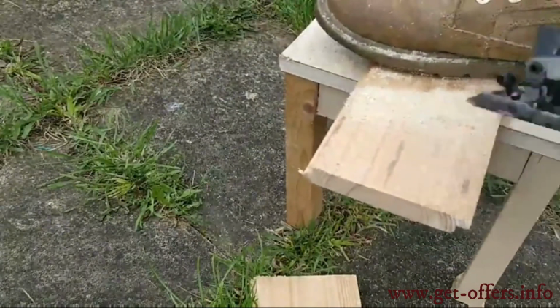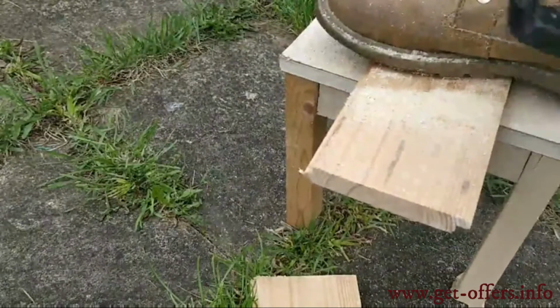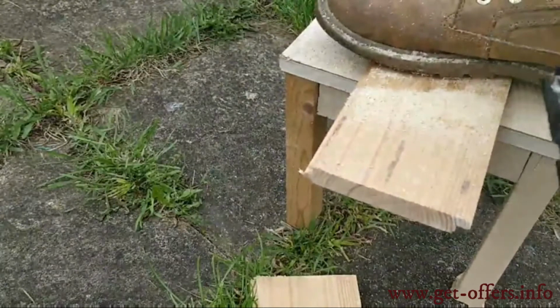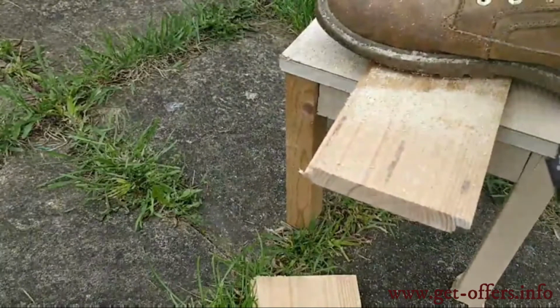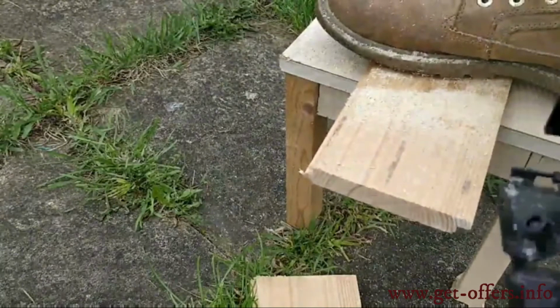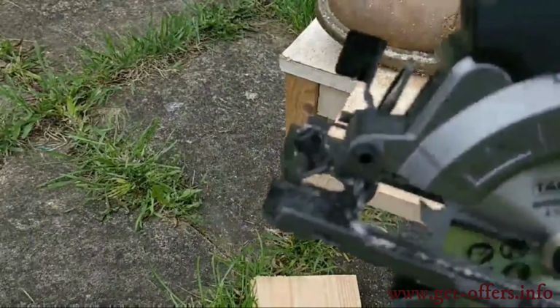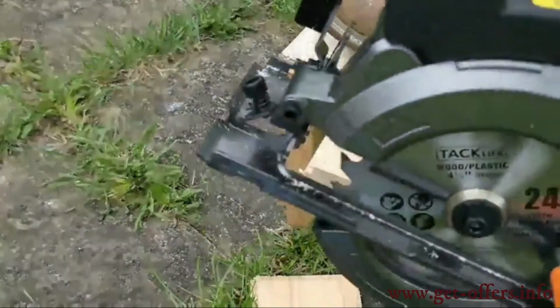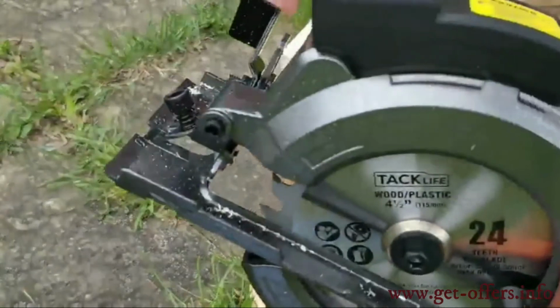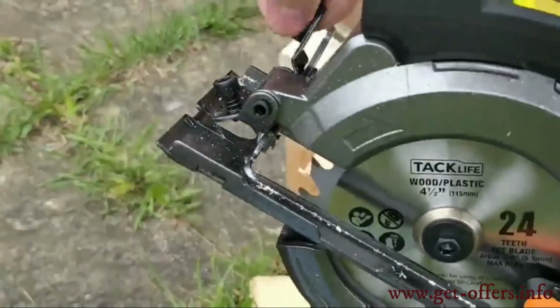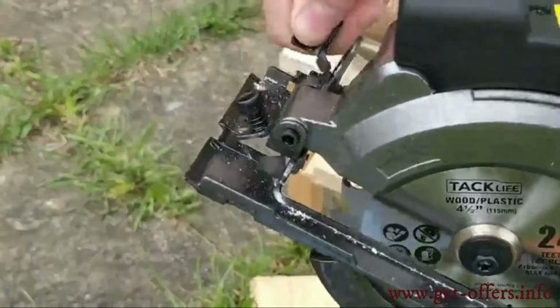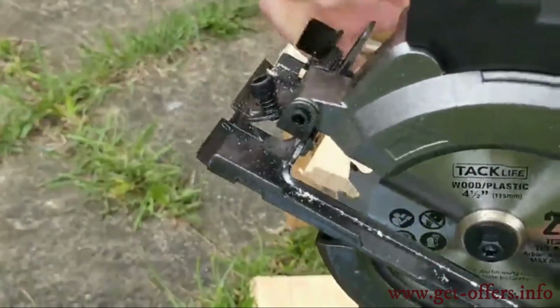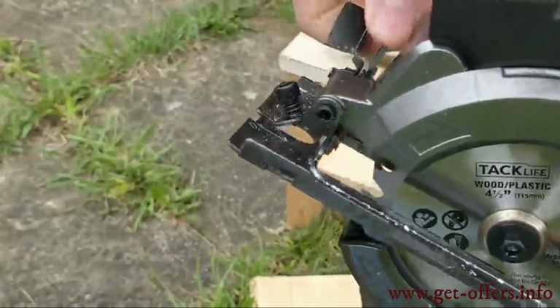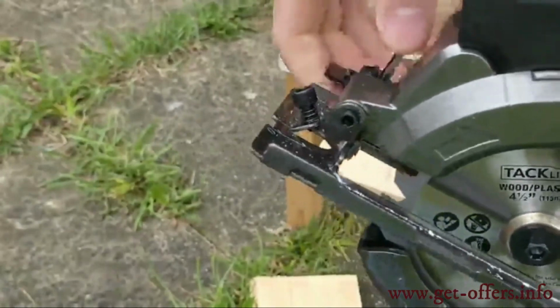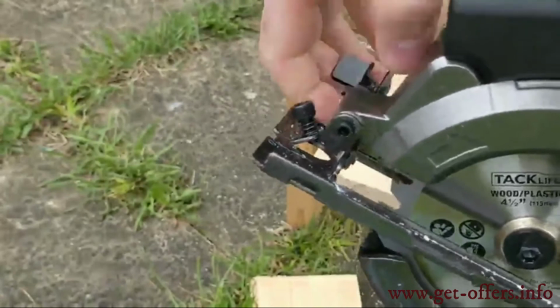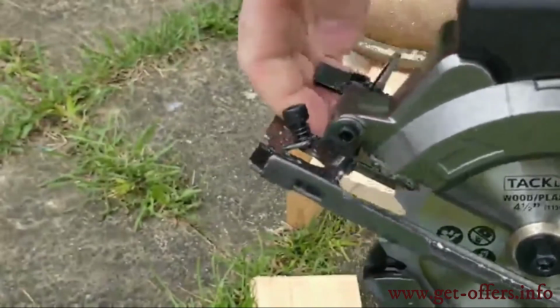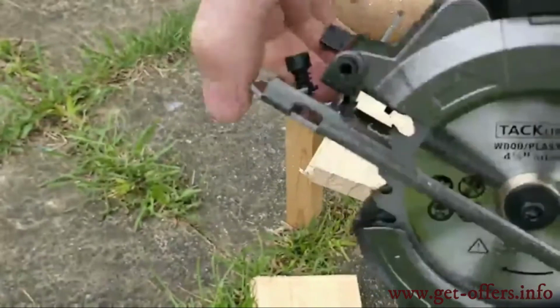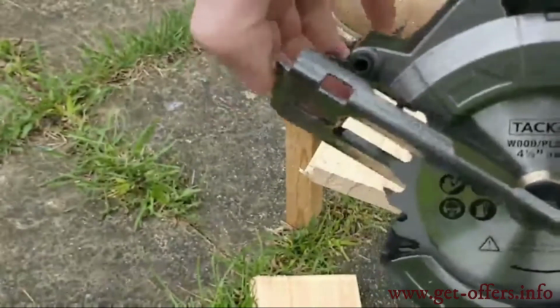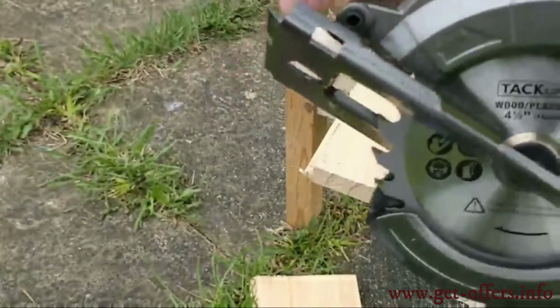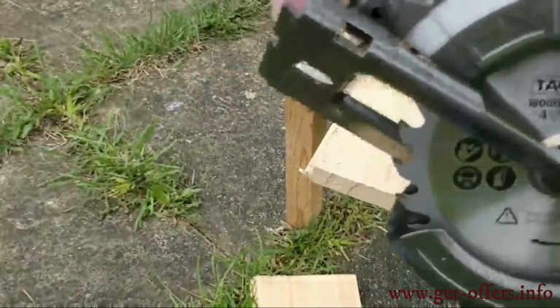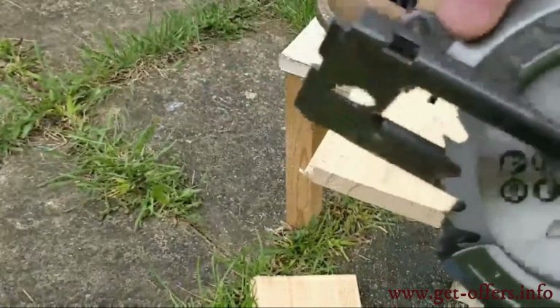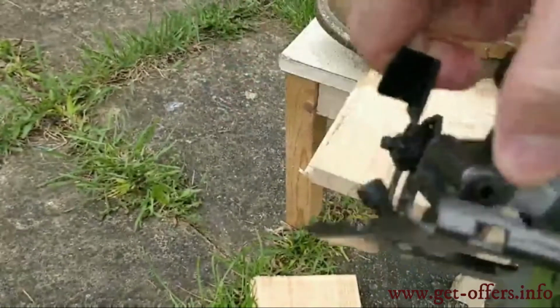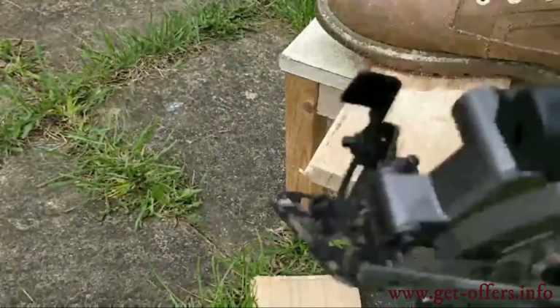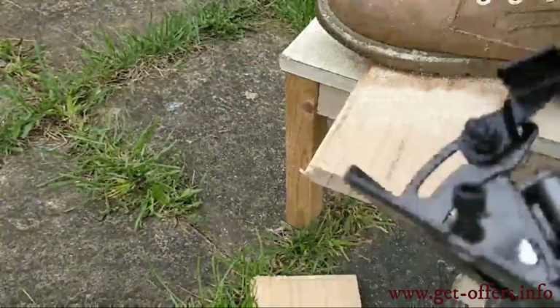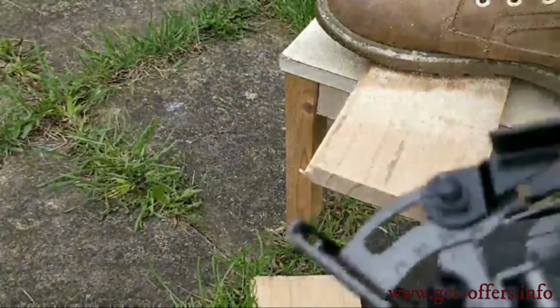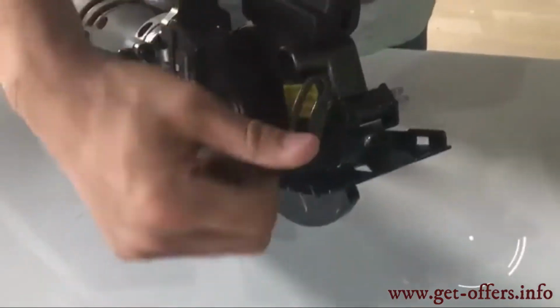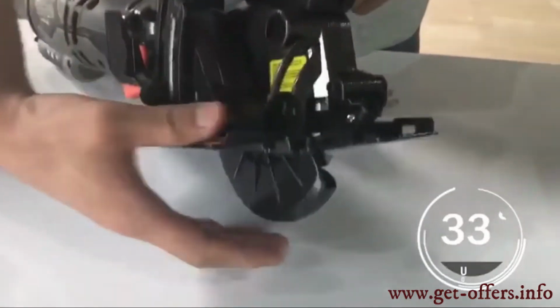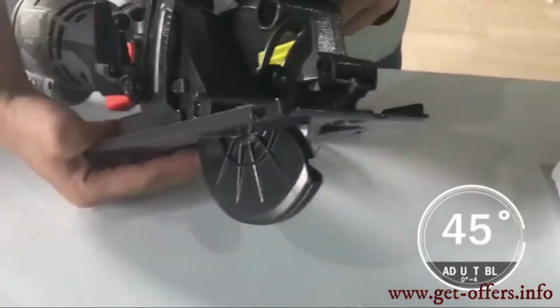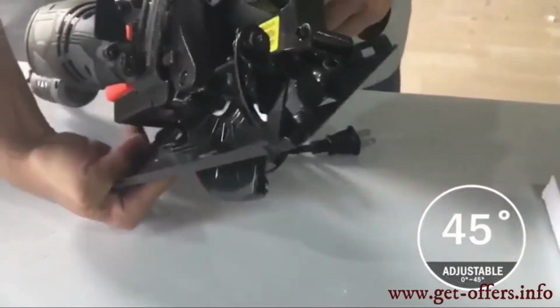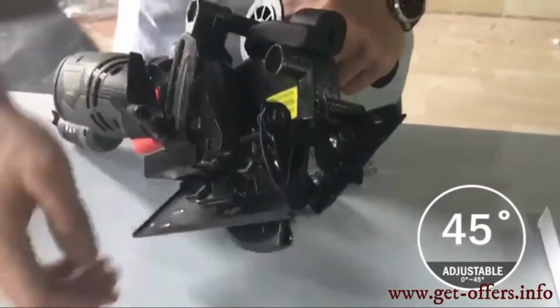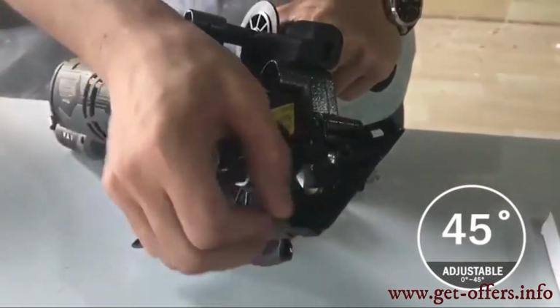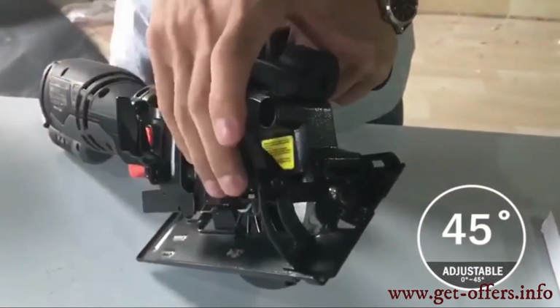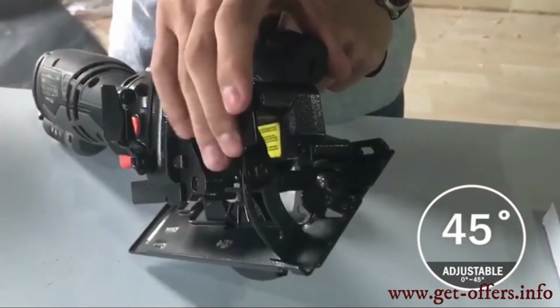Six blades are included. You will love the blades that come with this saw — they give you all the power you need to cut nearly anything: aluminum sheets, plywood, and all 2X wood.